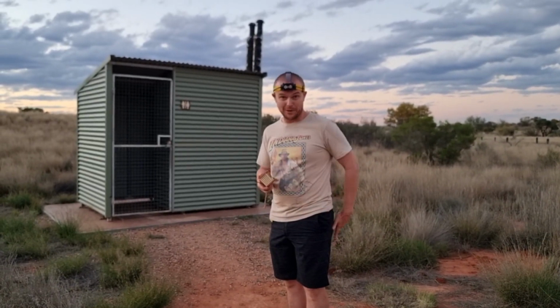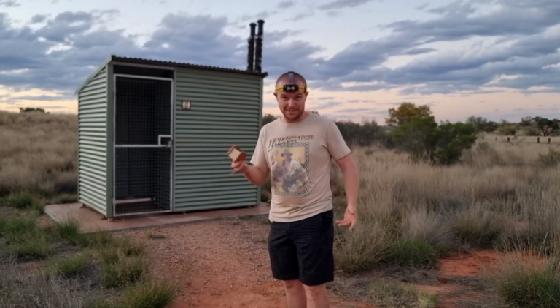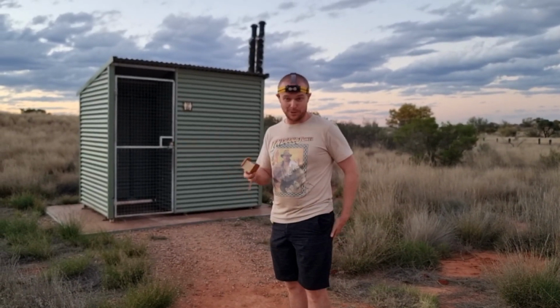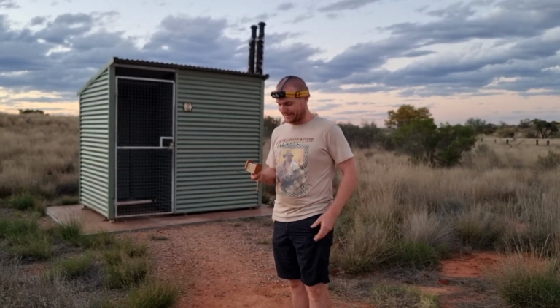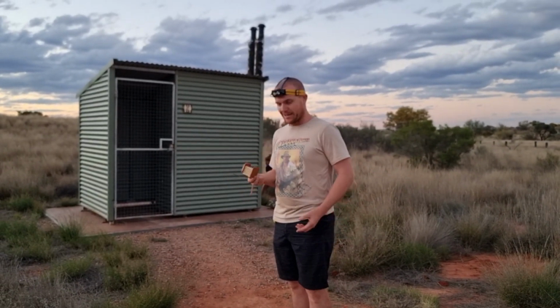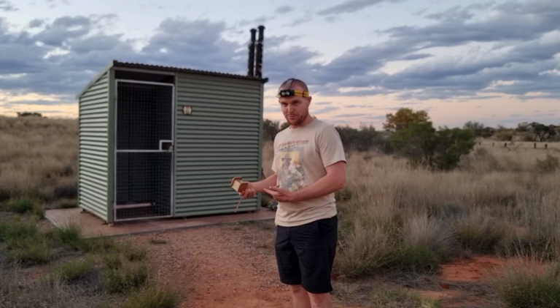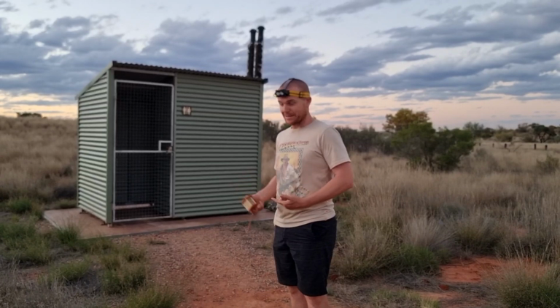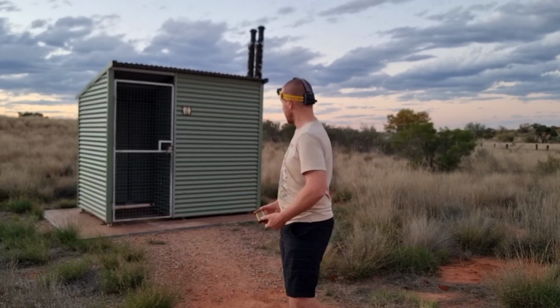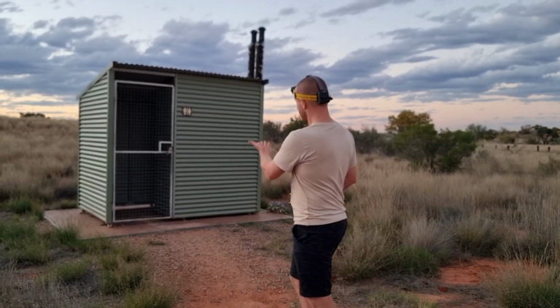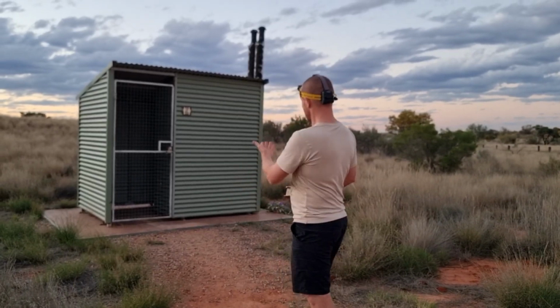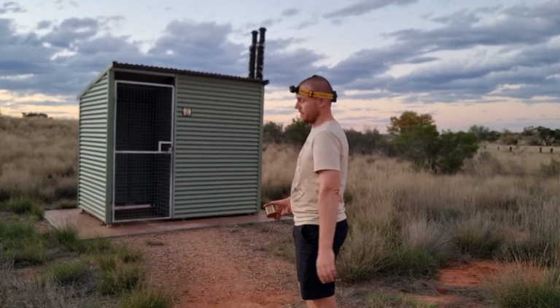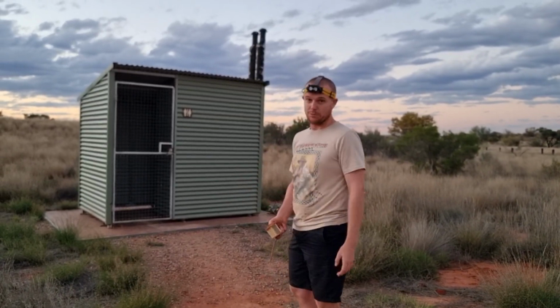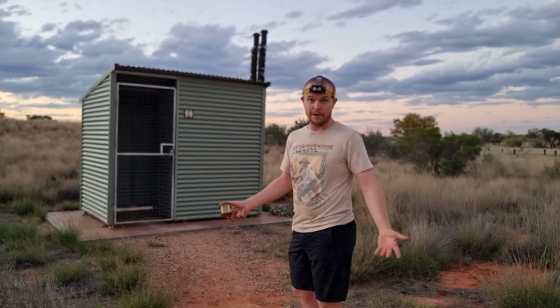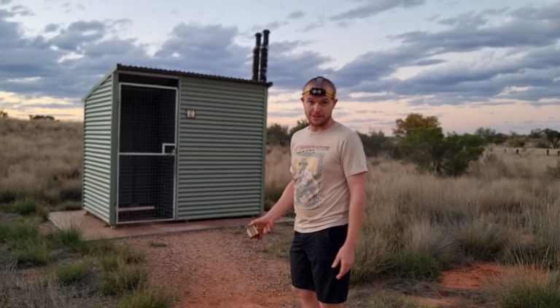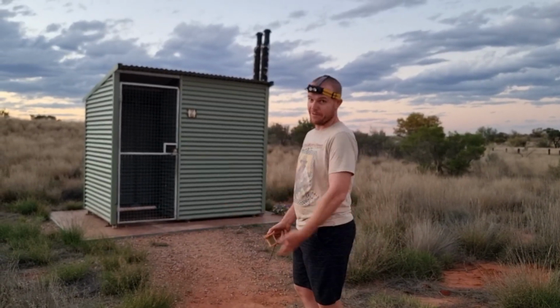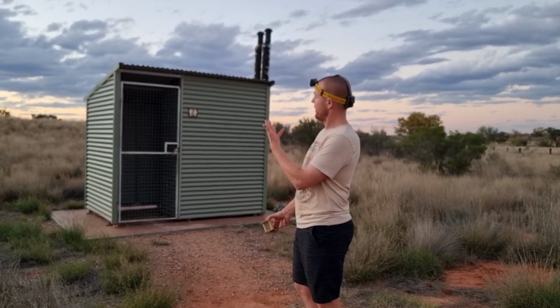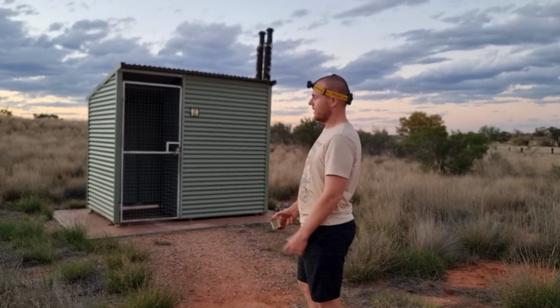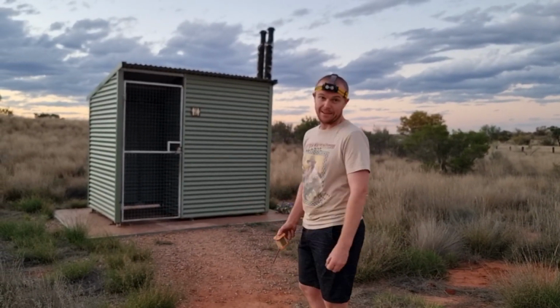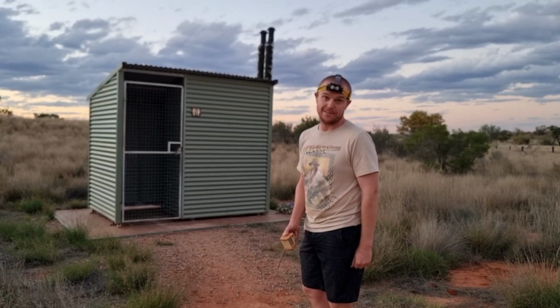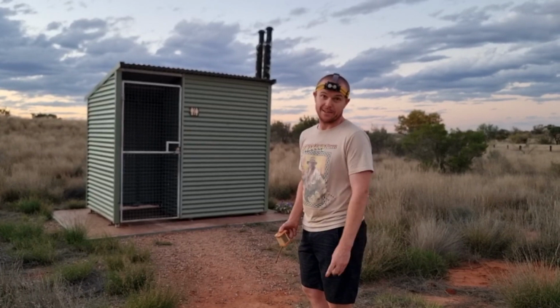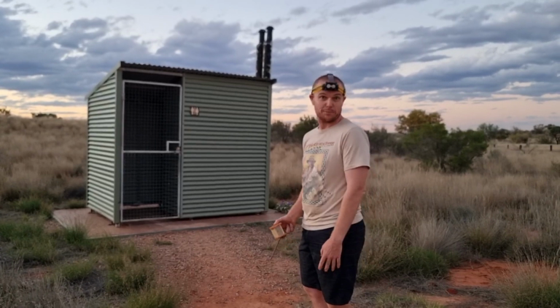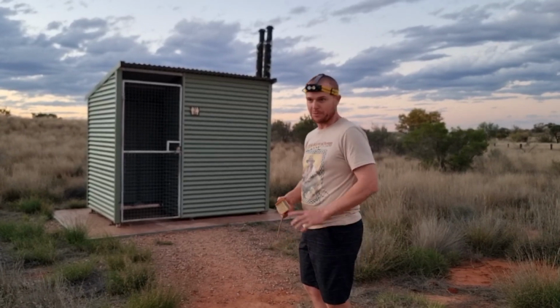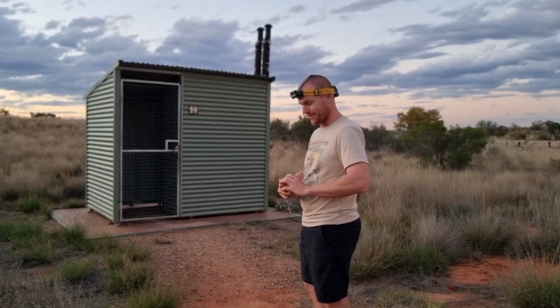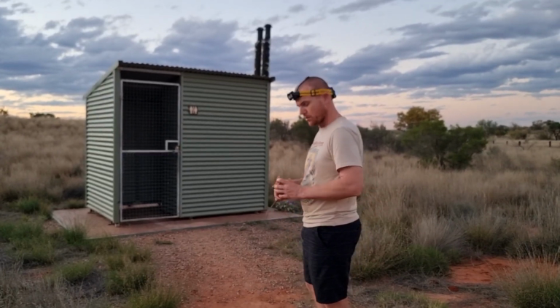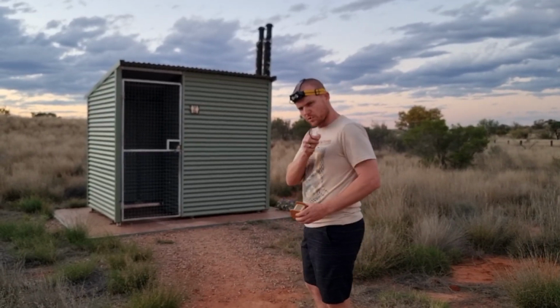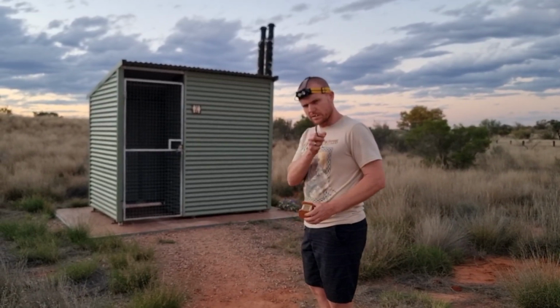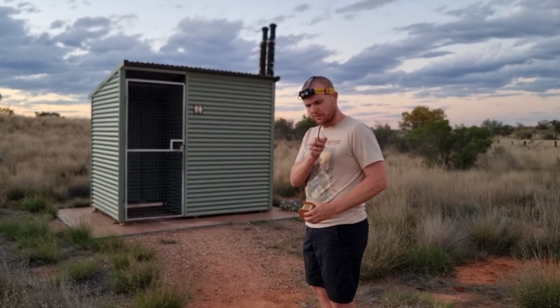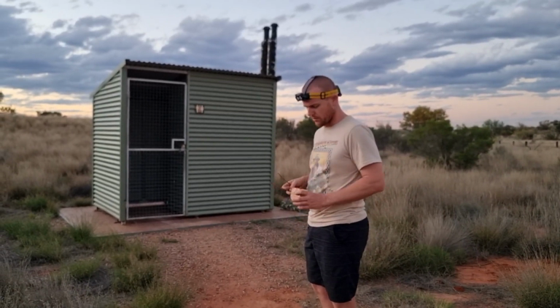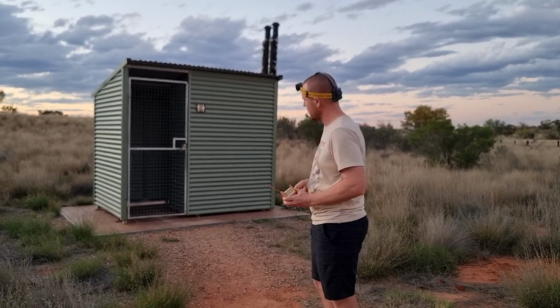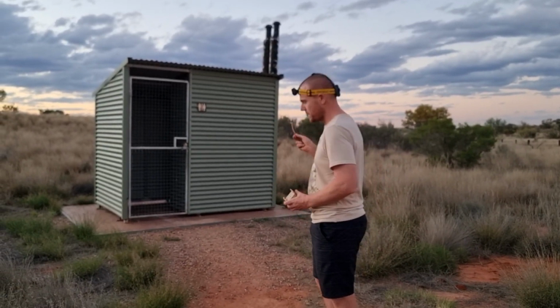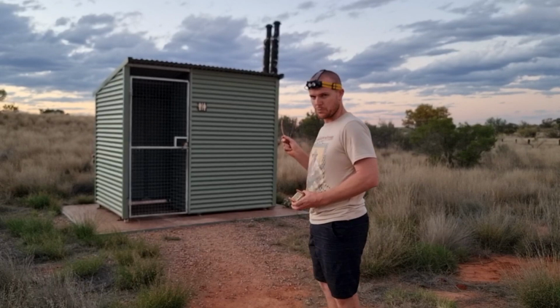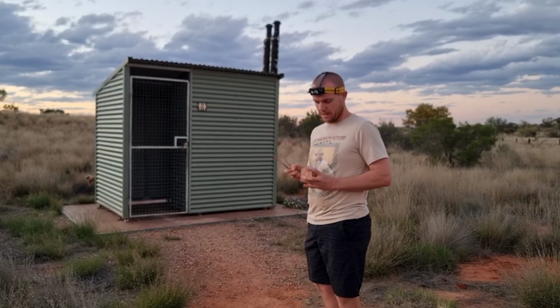One of the things that's been on the list is a red-backed spider. And you'd be amazed to learn — it's hanging out in the dunny. Surprise, surprise. Not on the toilet seat, I'll have you know, but in there all the same.